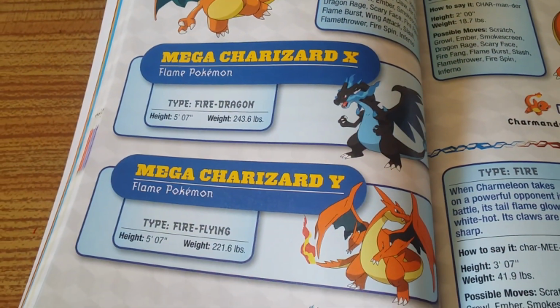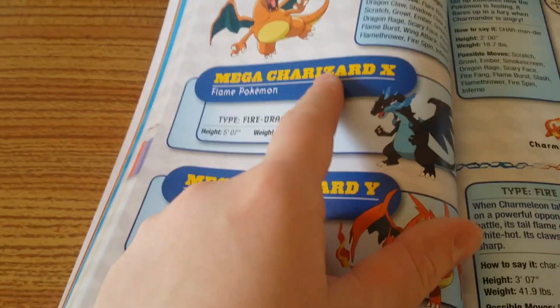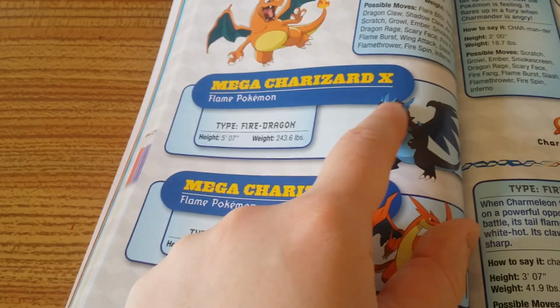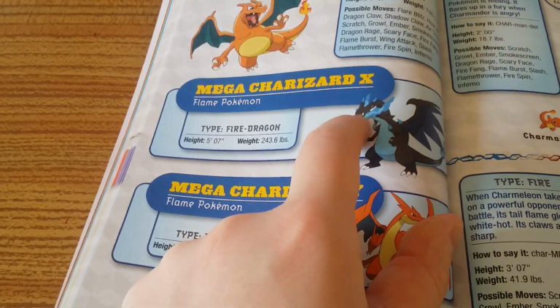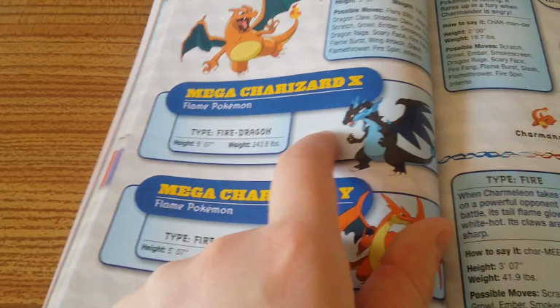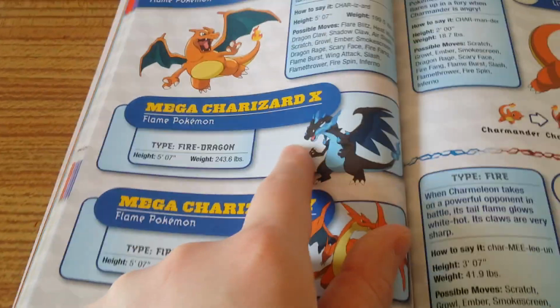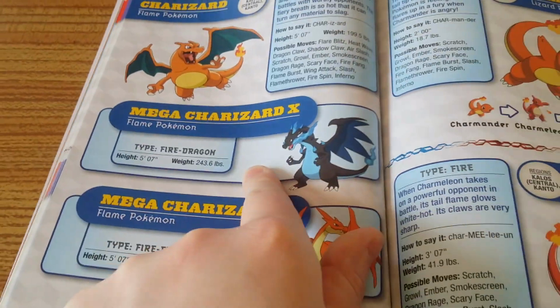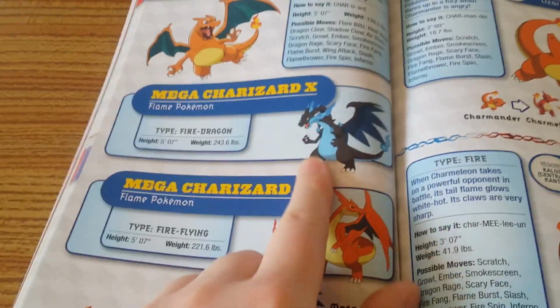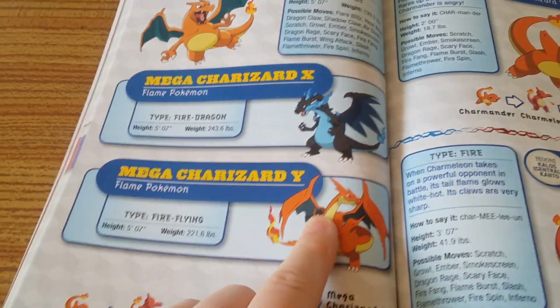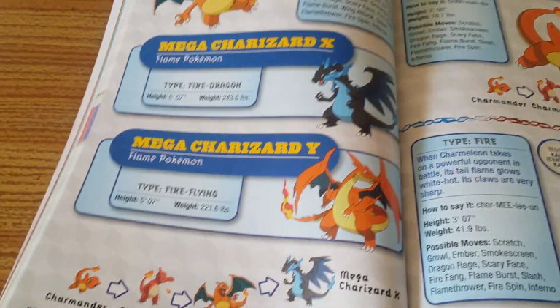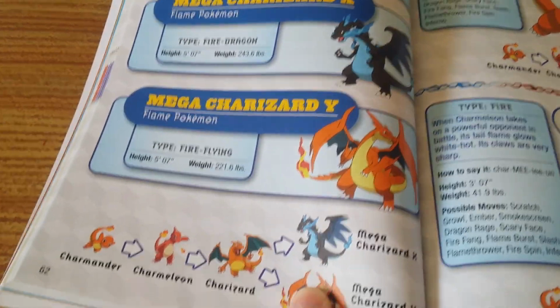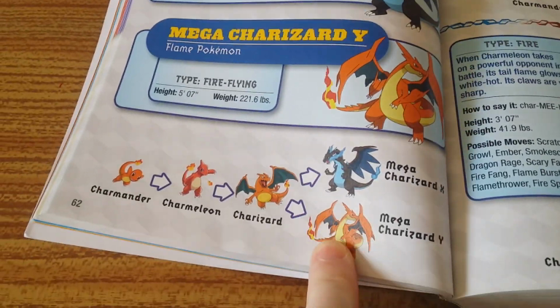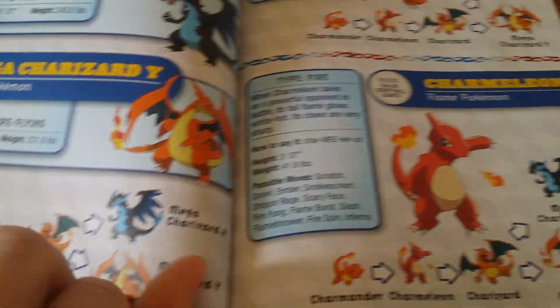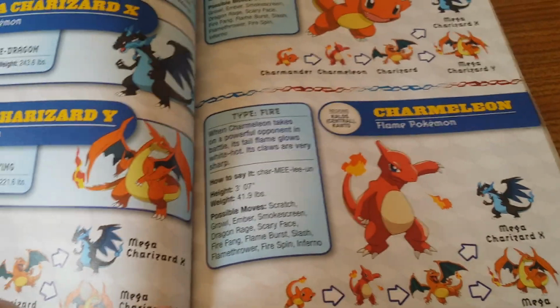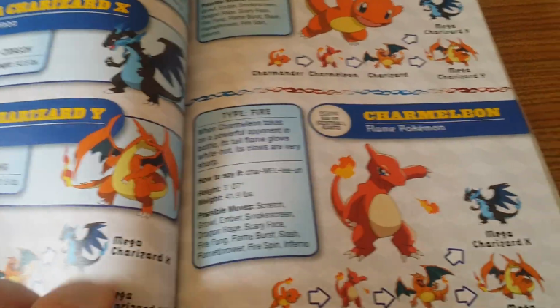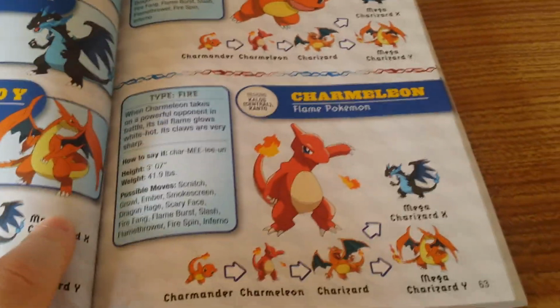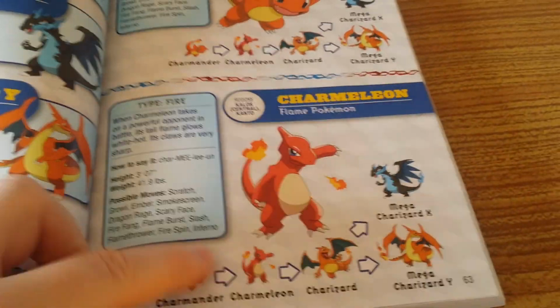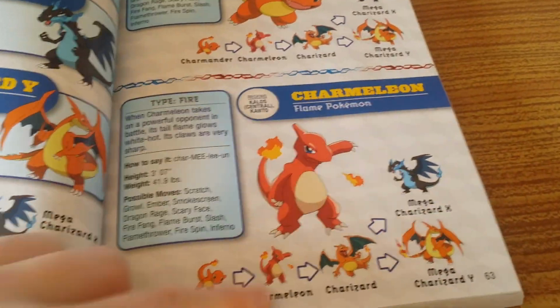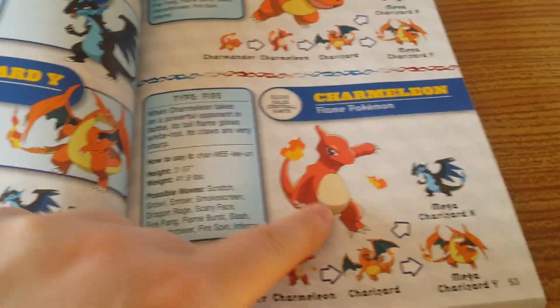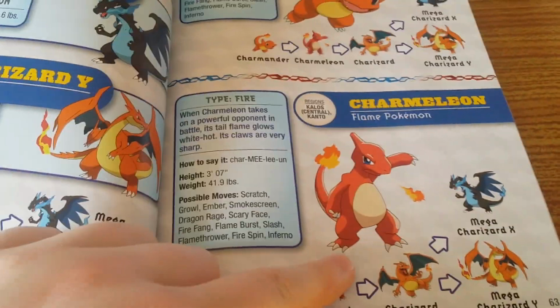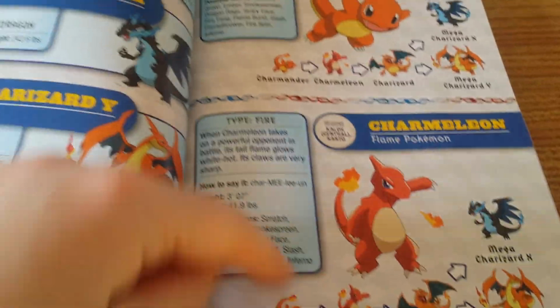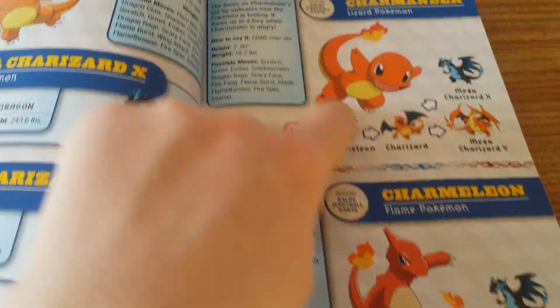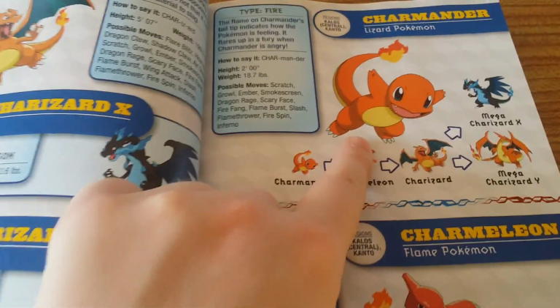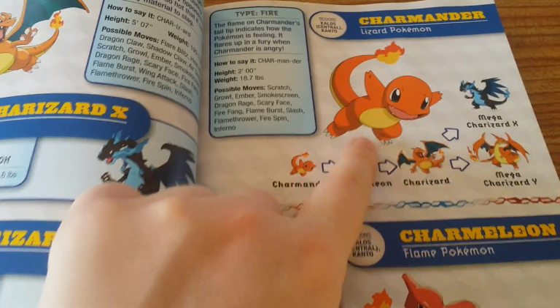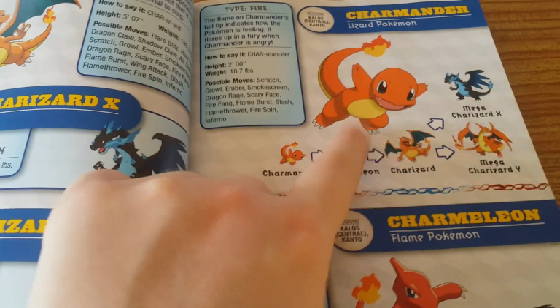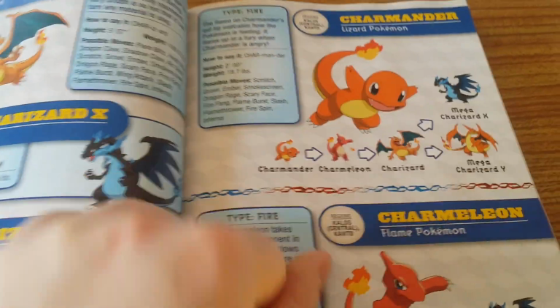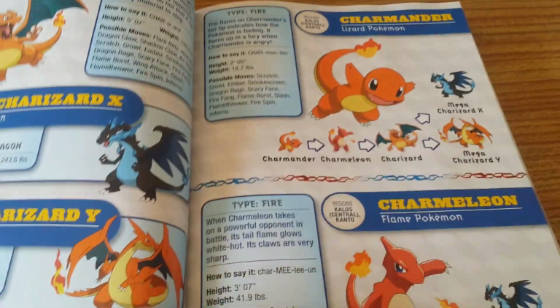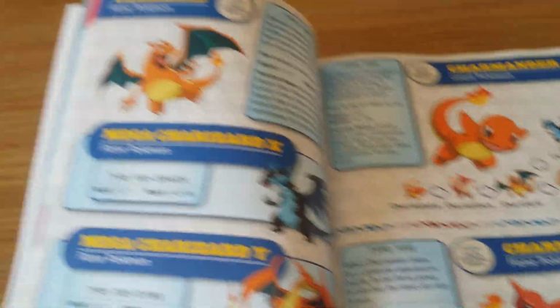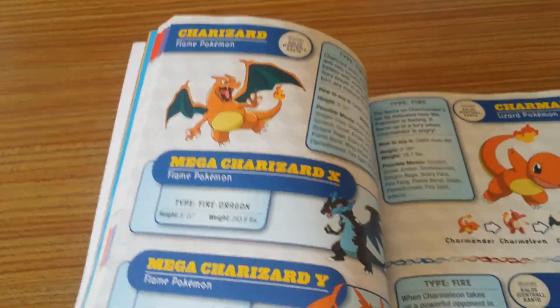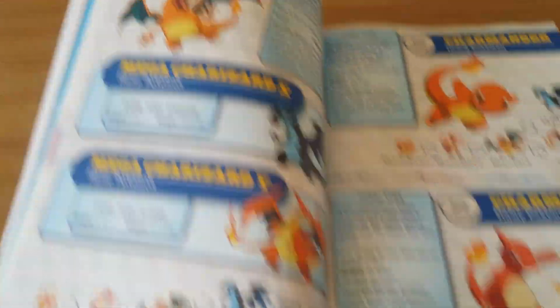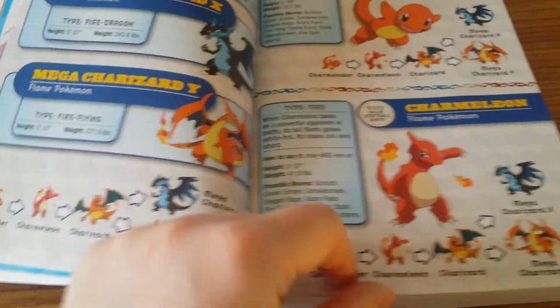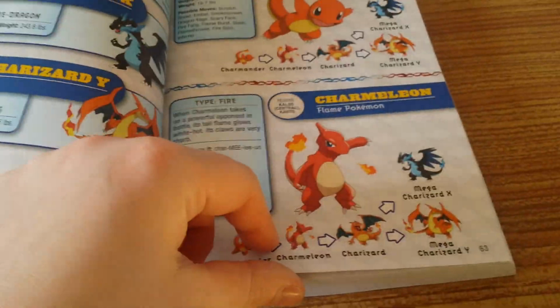I do like the flames though — the blue flame, it does look kind of cool. So there he is. There's Charmeleon looking cool, and there's little Charmander. There's Charizard looking beautiful.